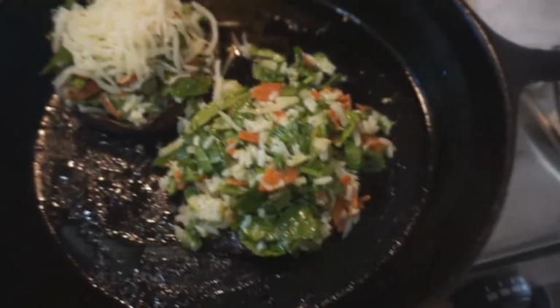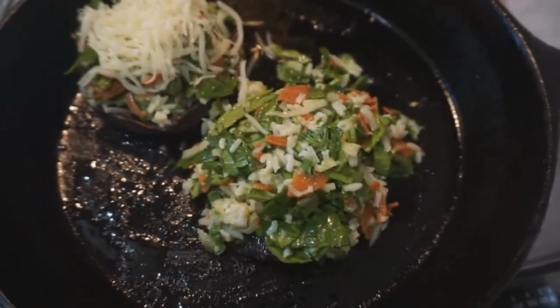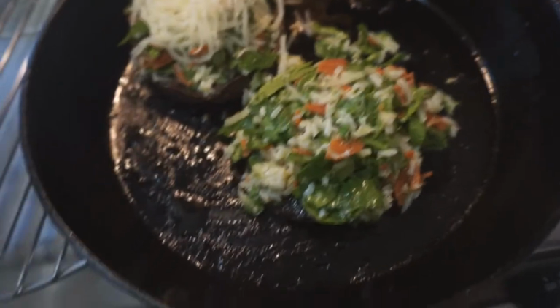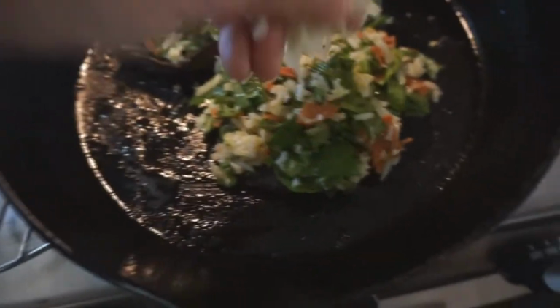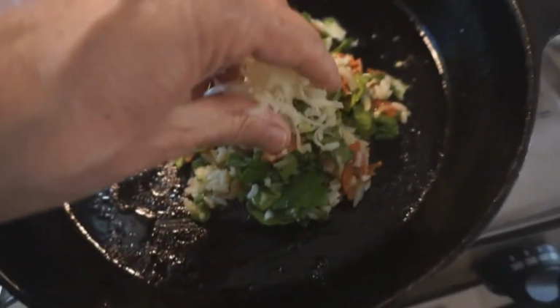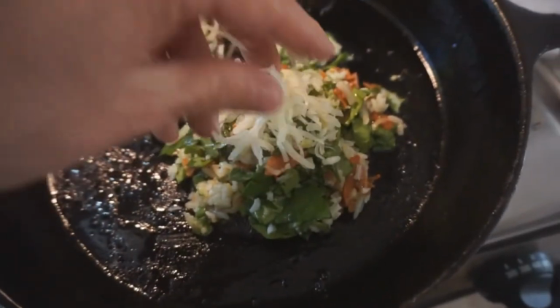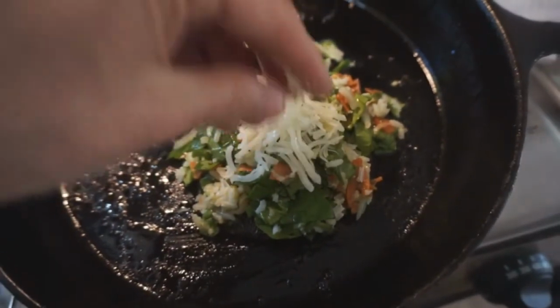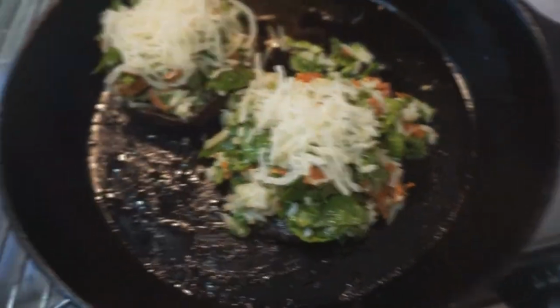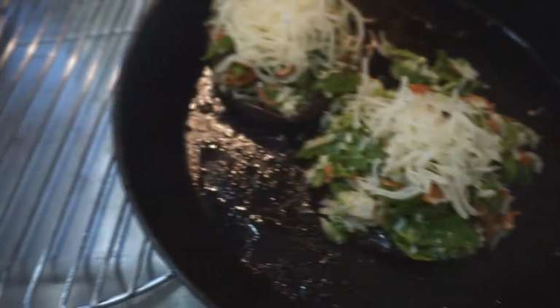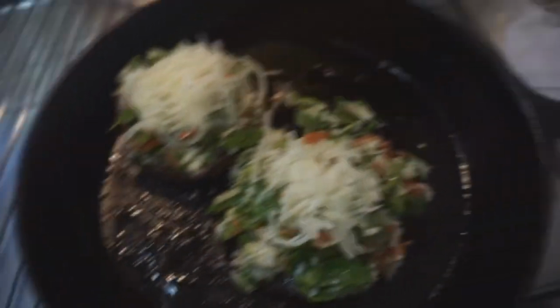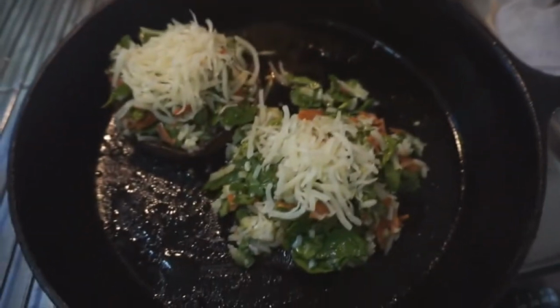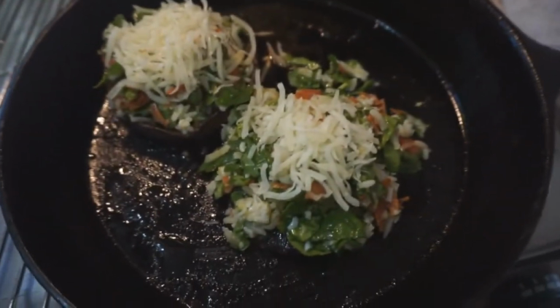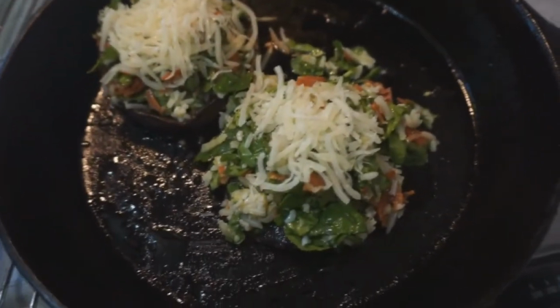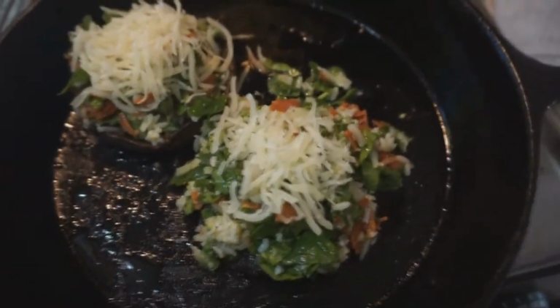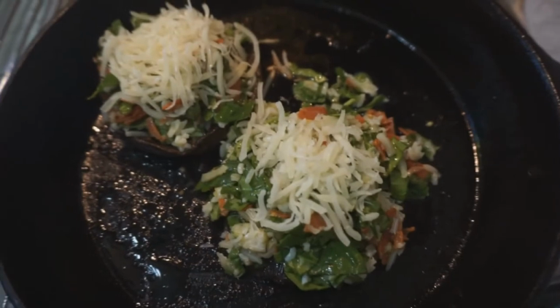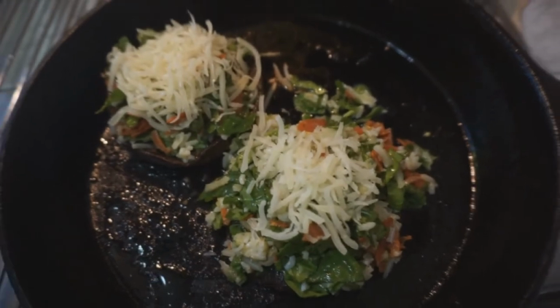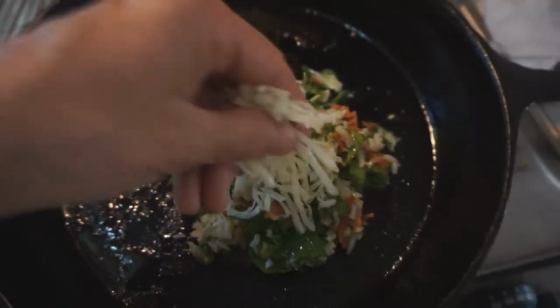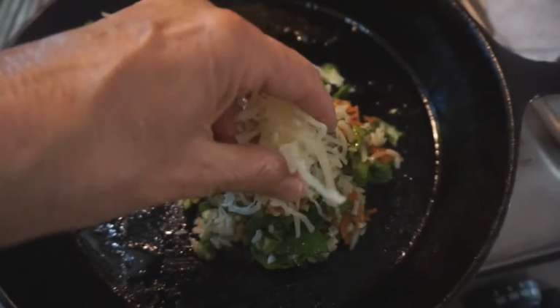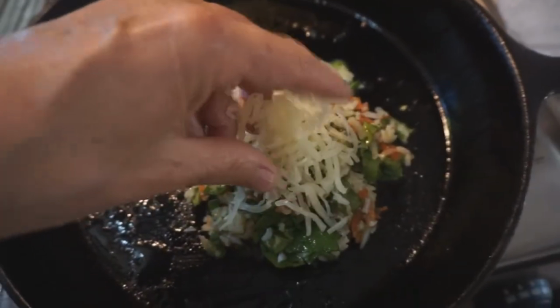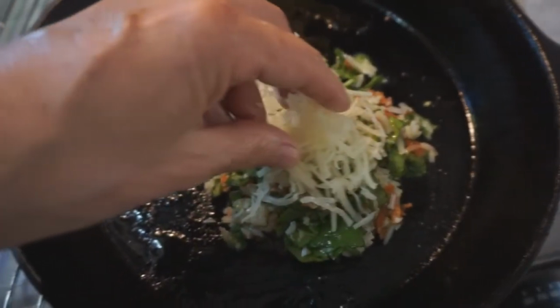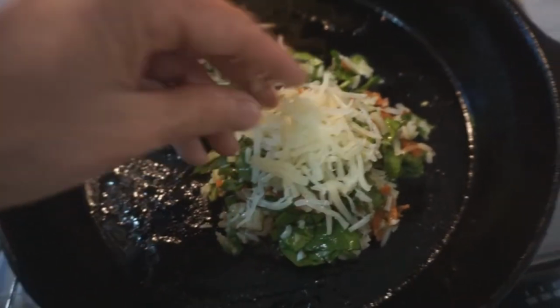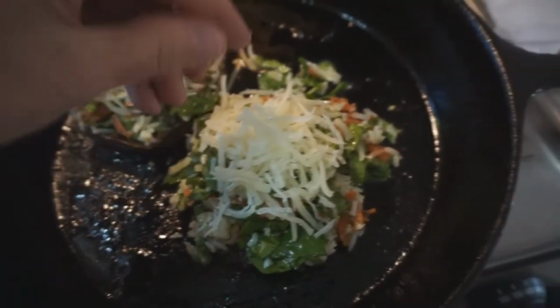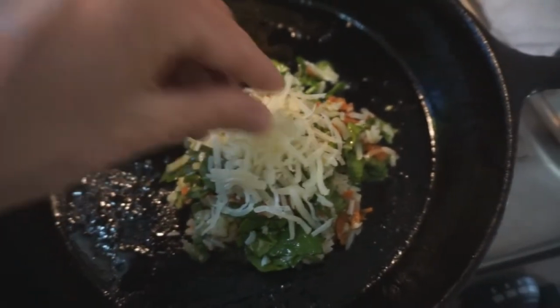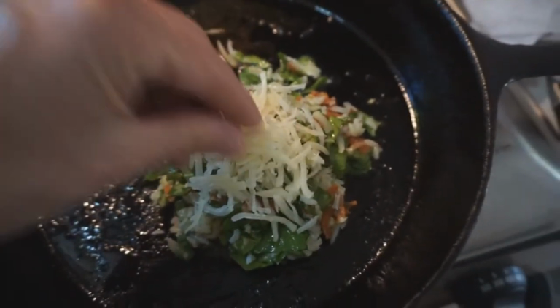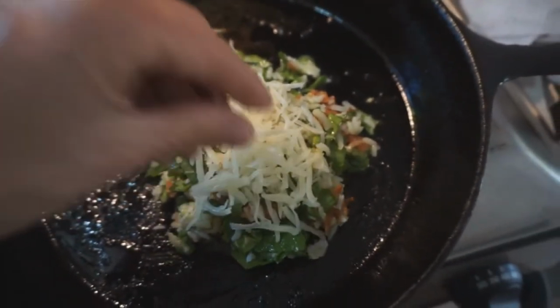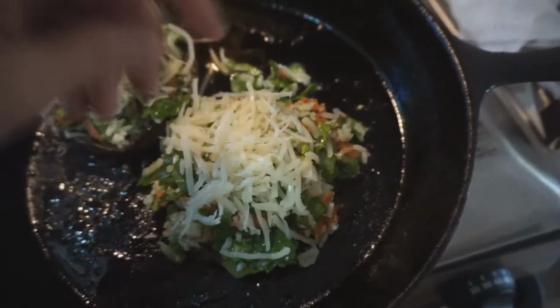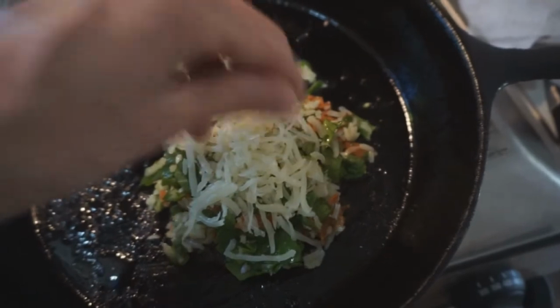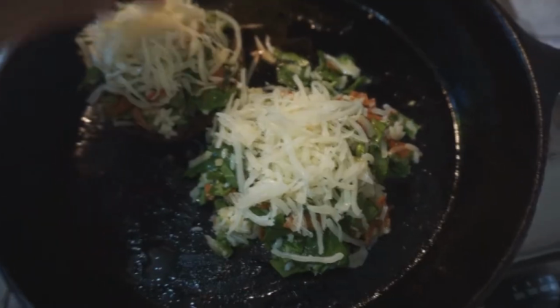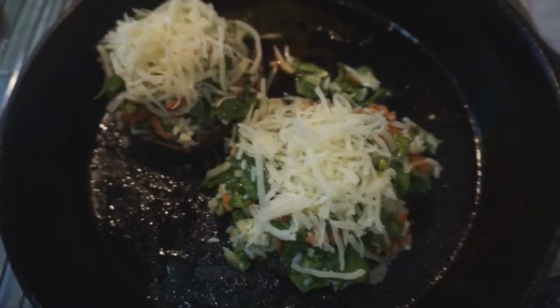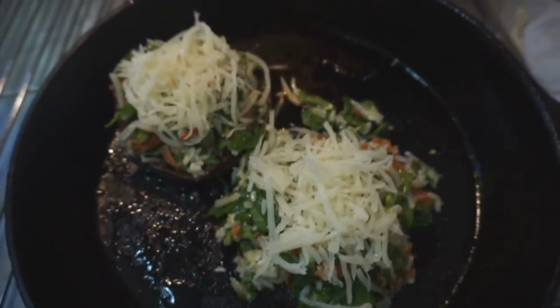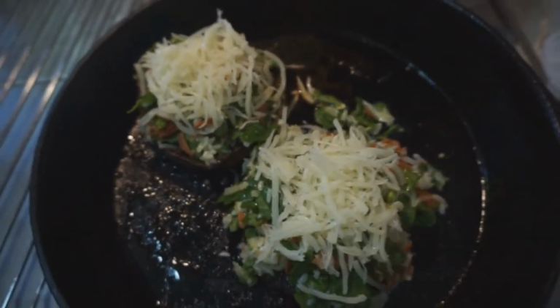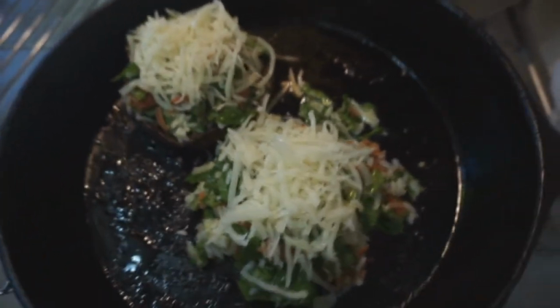And it looks good. I think I'm going to like this even better than on the grill, because I was going to do it on the grill. Well, I don't know about that — everything's better on the grill. All right, let's pop that back in the oven.